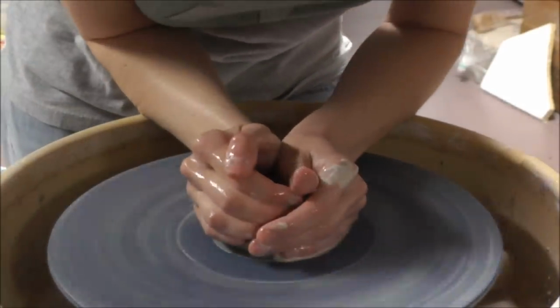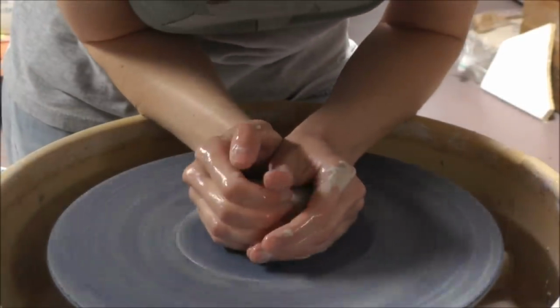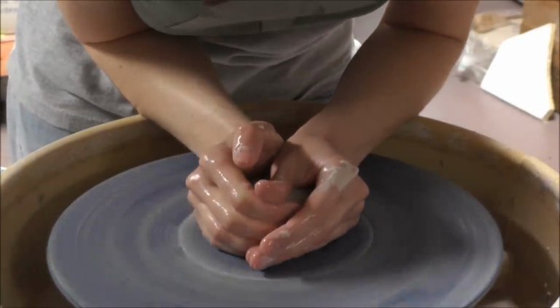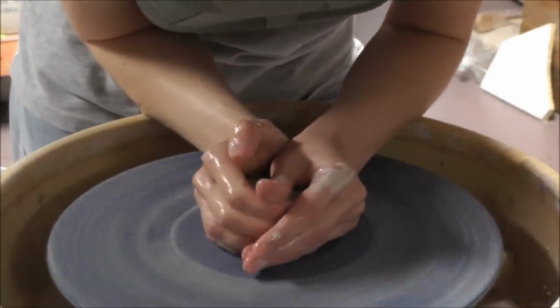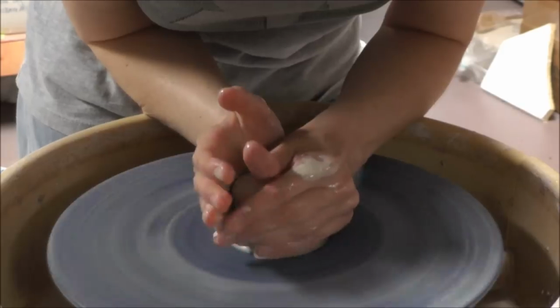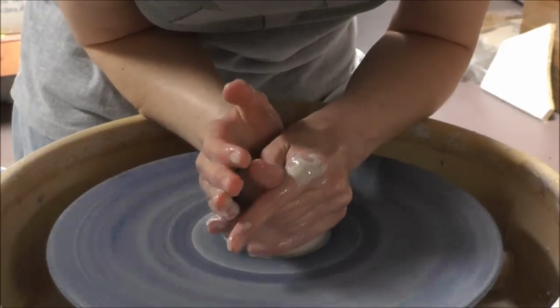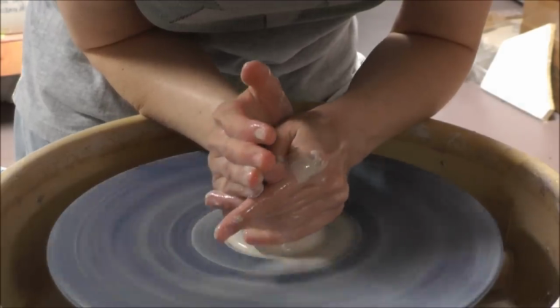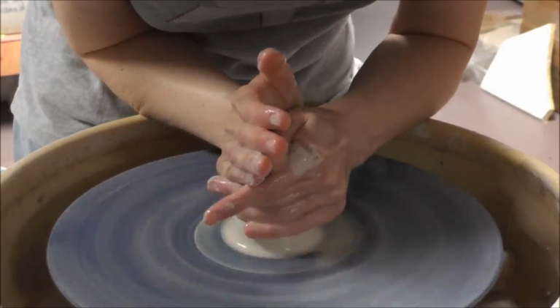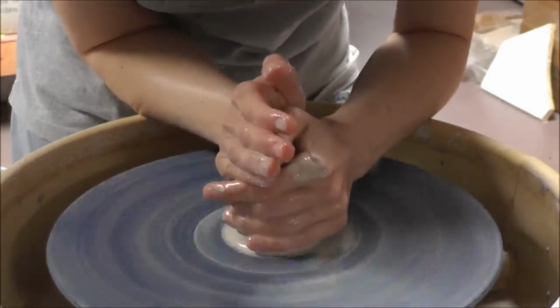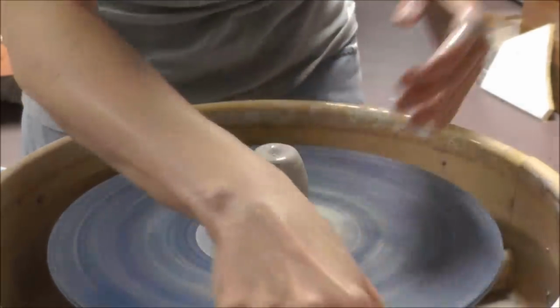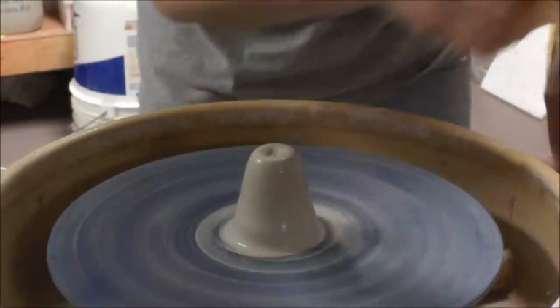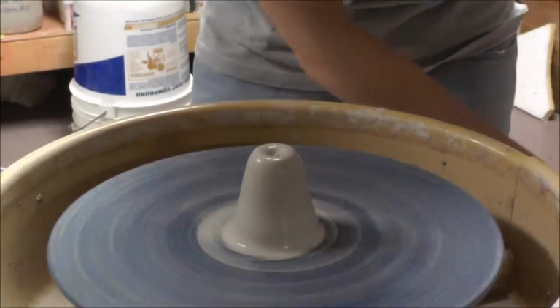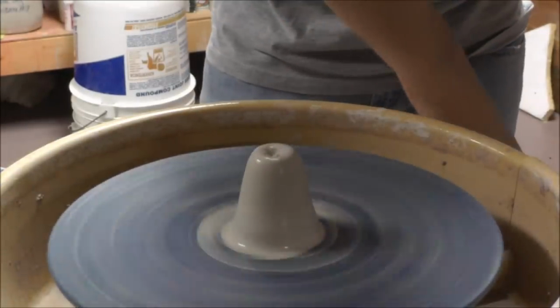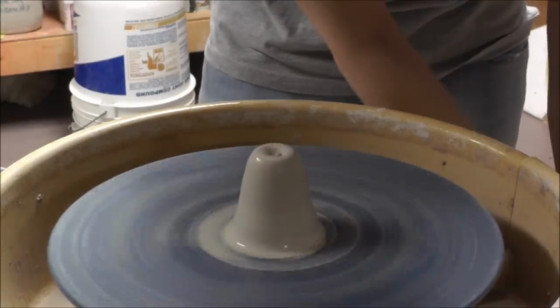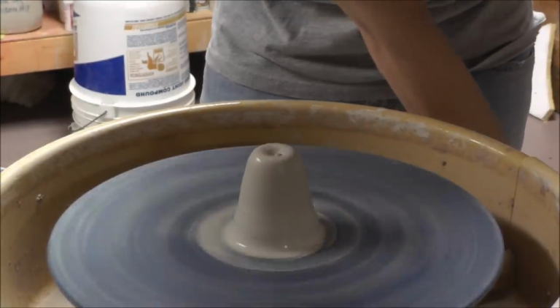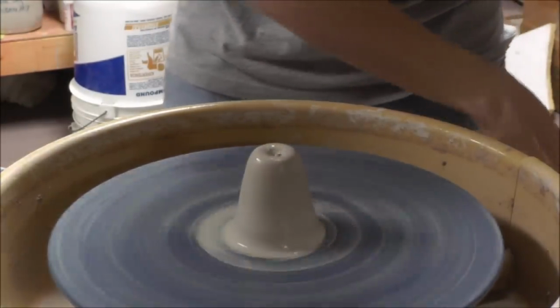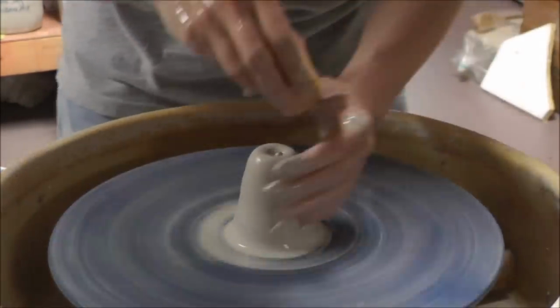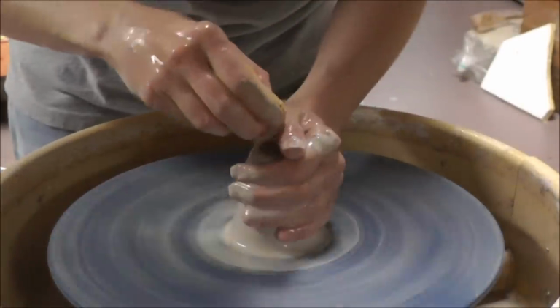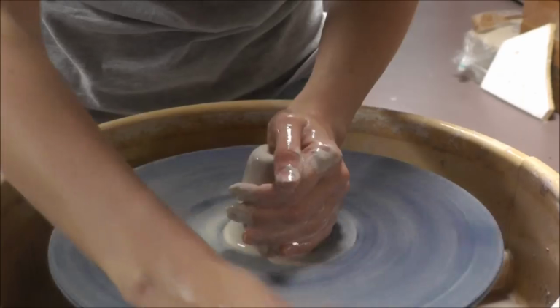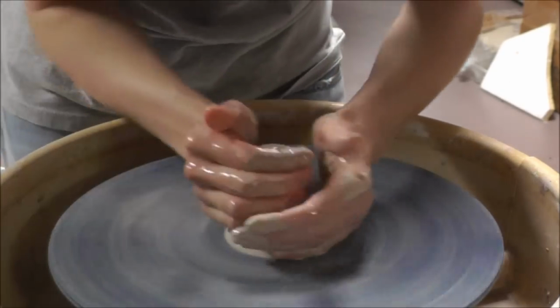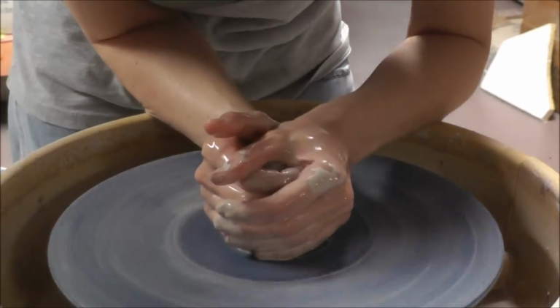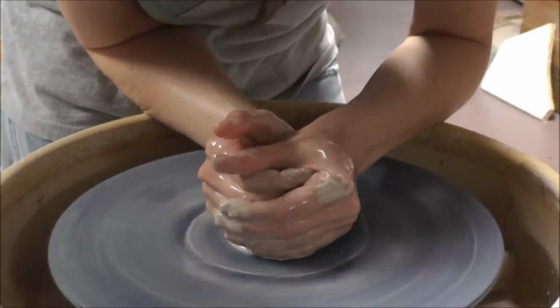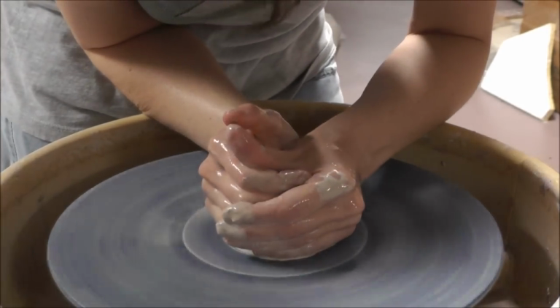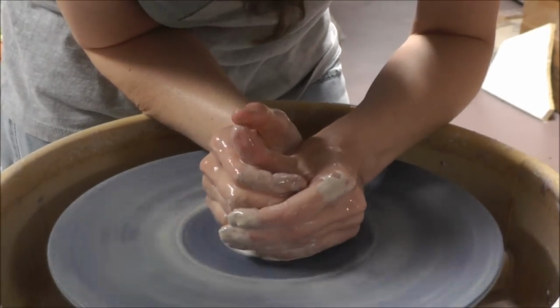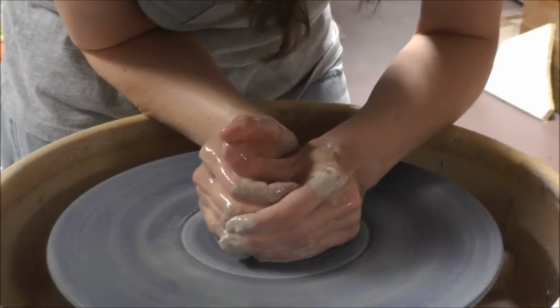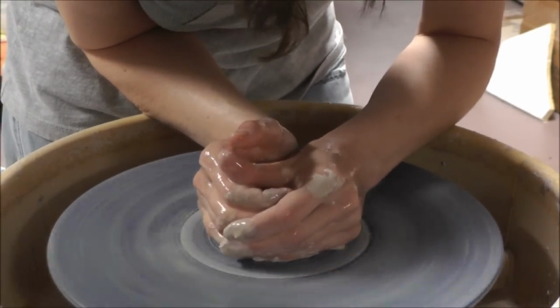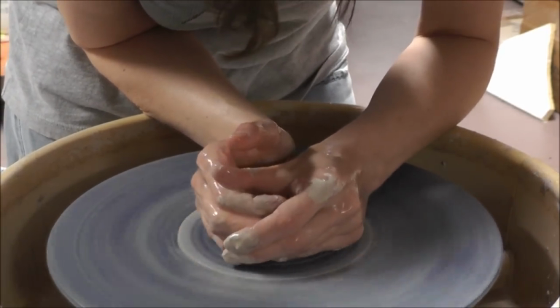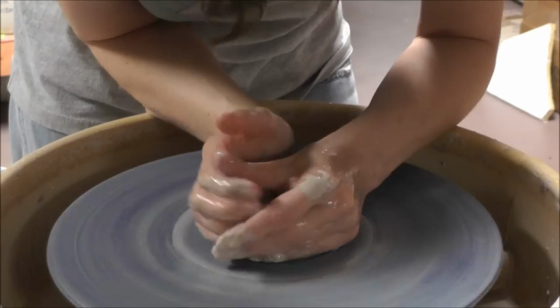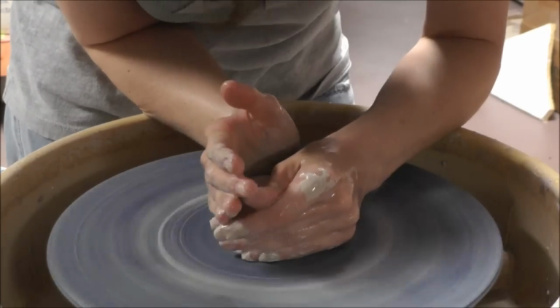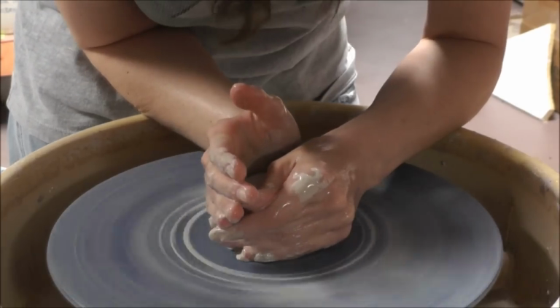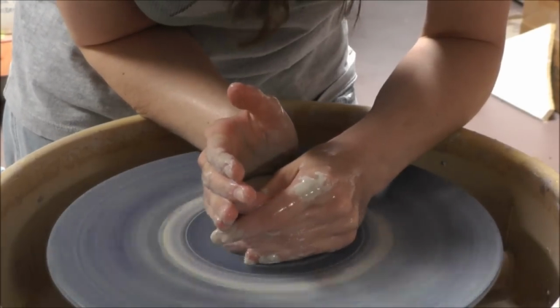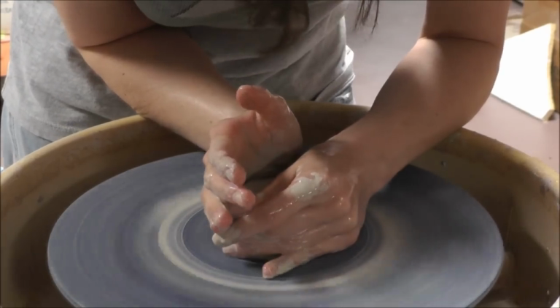Alright, time to shake it up. This is a half pound of white stoneware. The type of stoneware is Little Loafer, made by High Water Clays based in Asheville, North Carolina — it's my favorite clay. This is a cone six stoneware body.